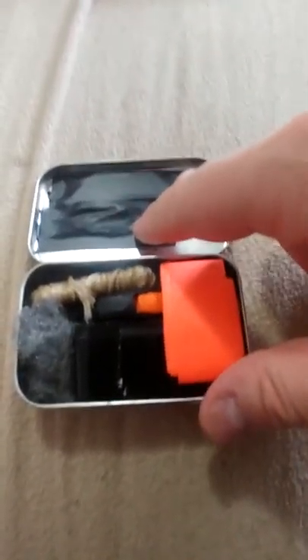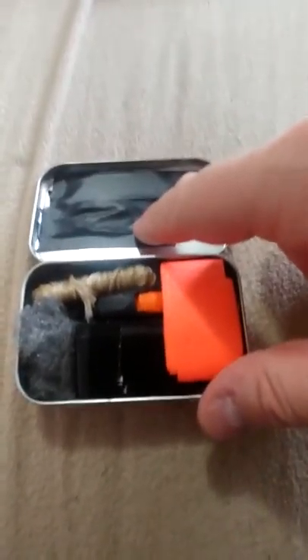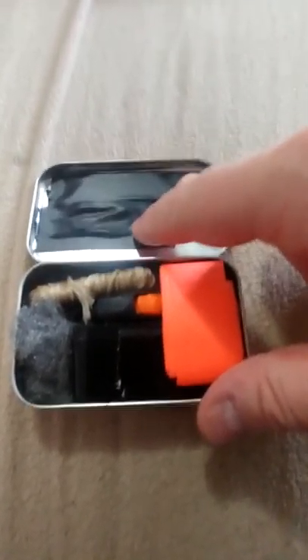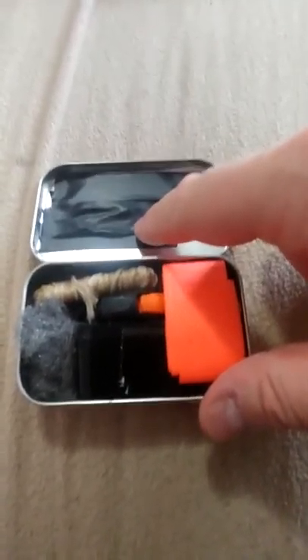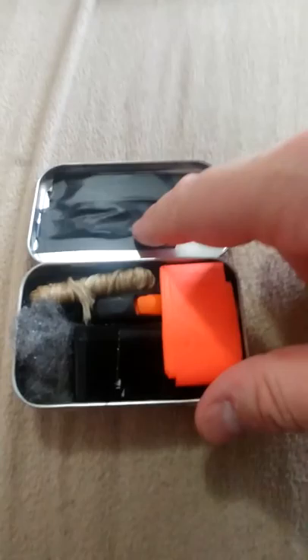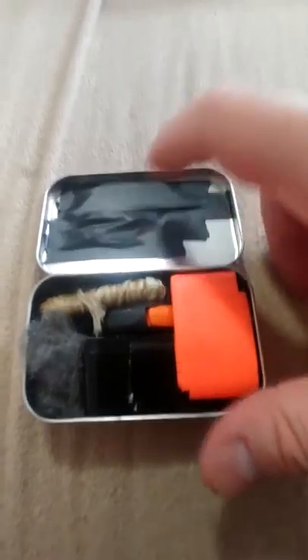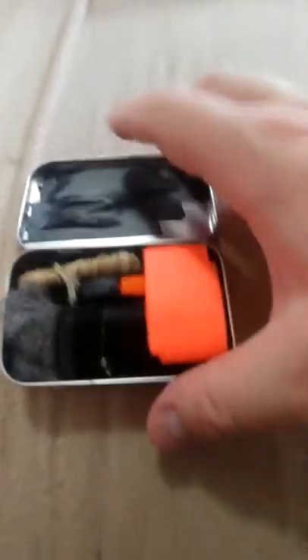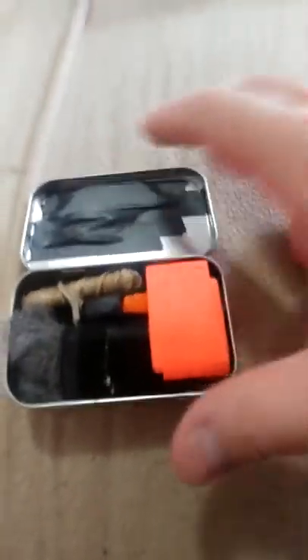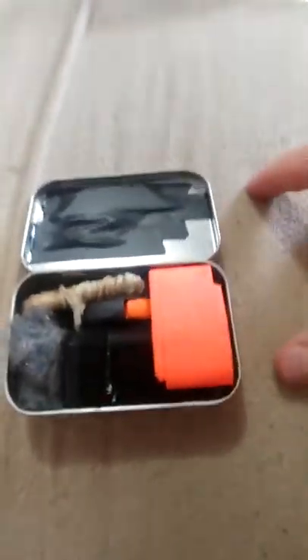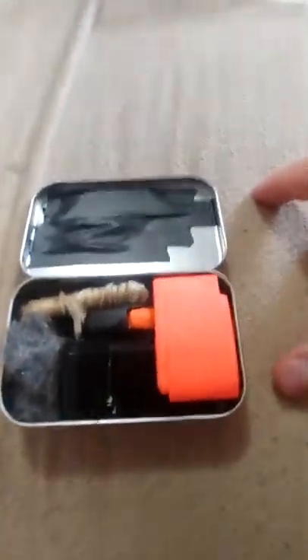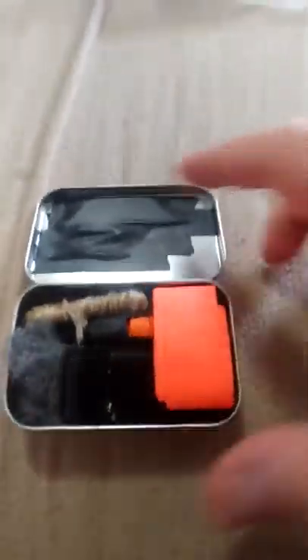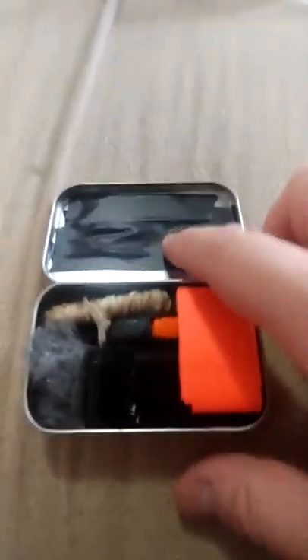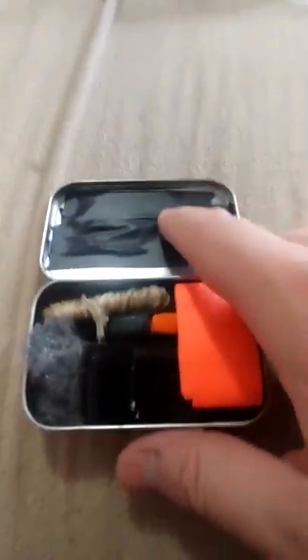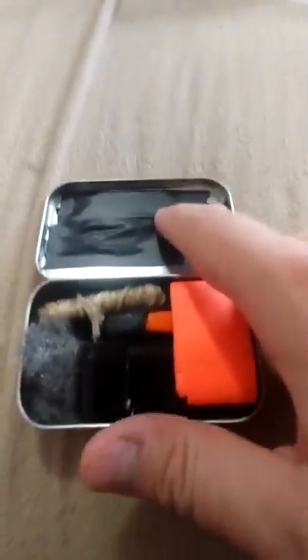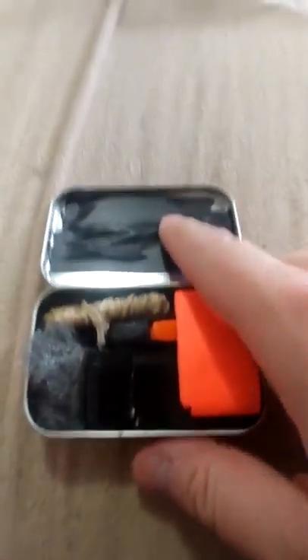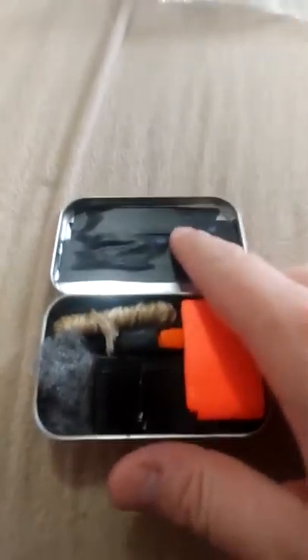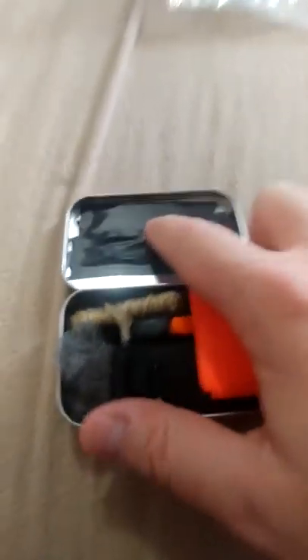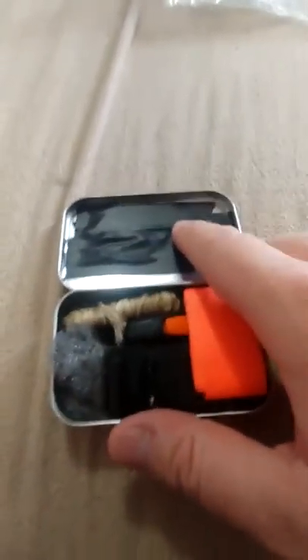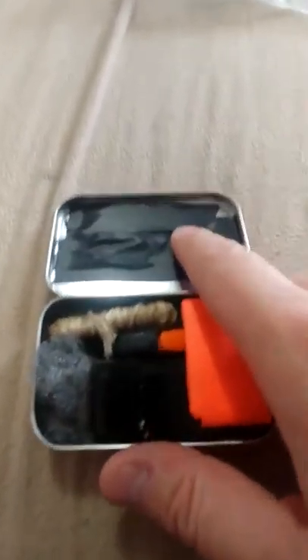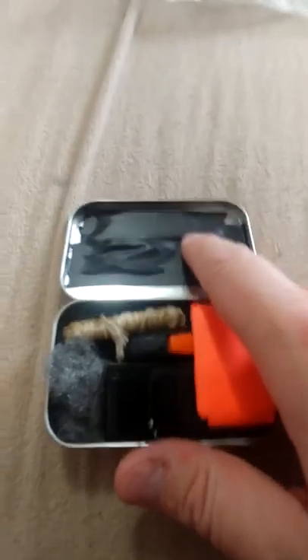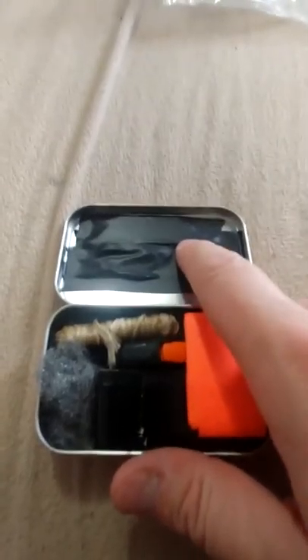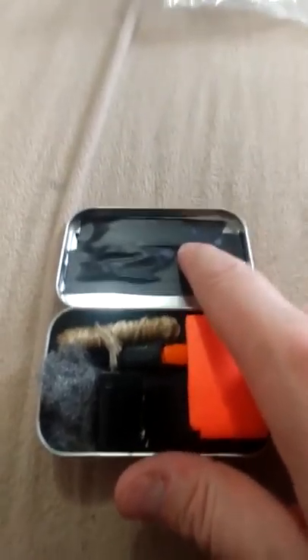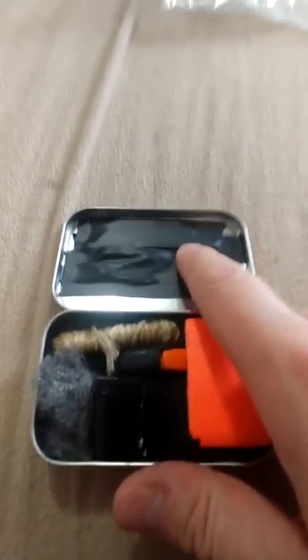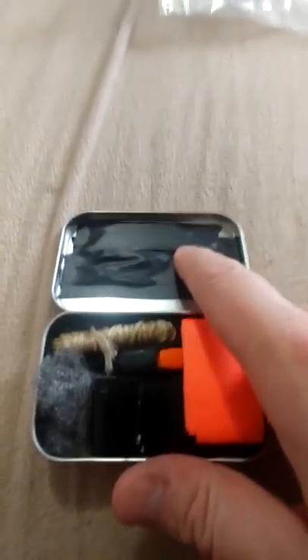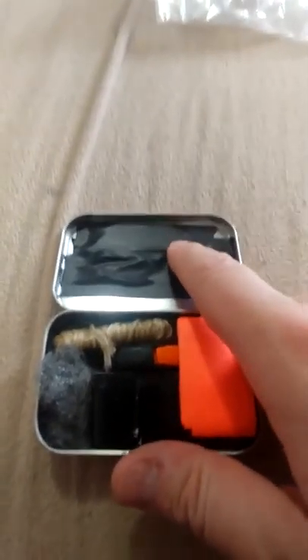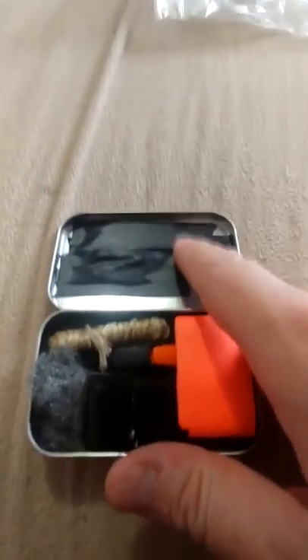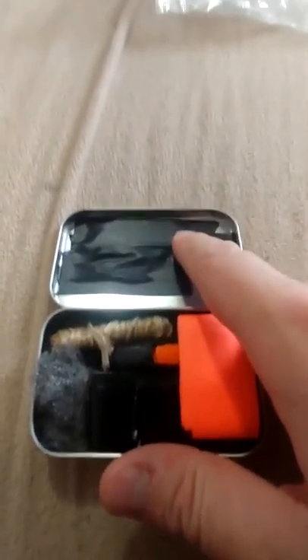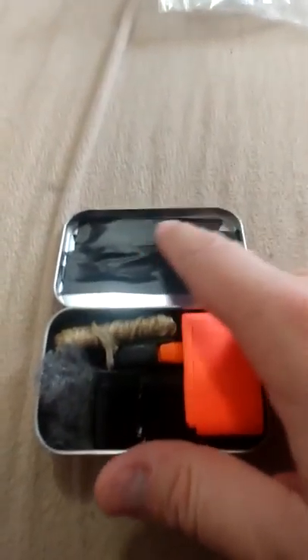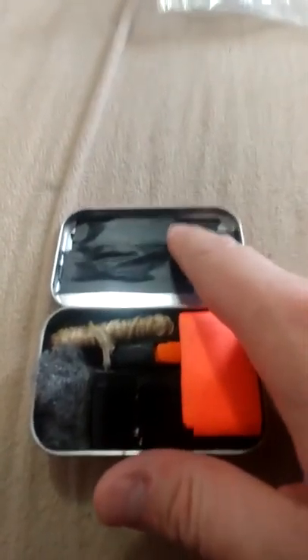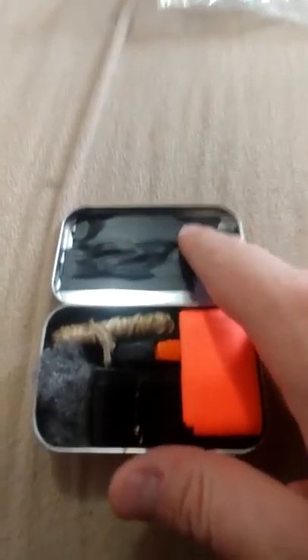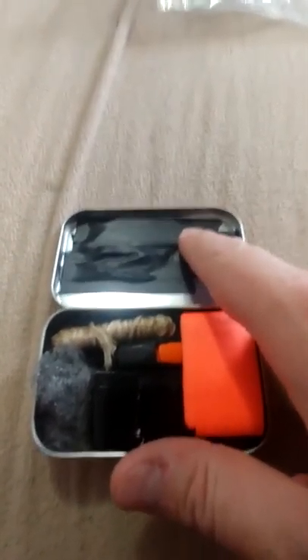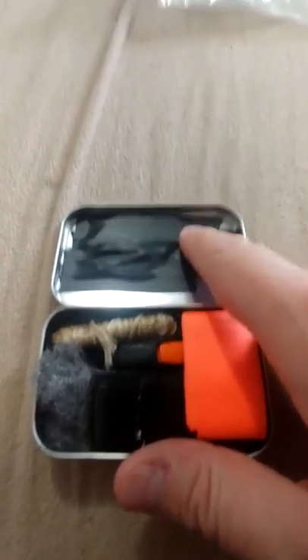As you can see up here, I got some electrical tape. Underneath this, I have three razor blades for skinning animals and stuff. Underneath here, I have a few fish hooks.